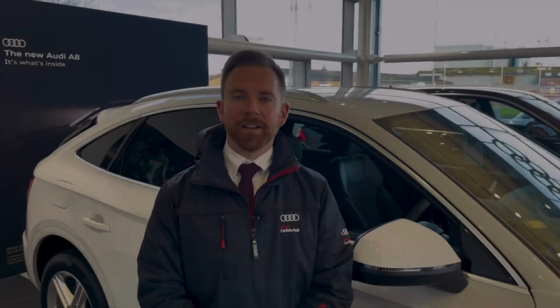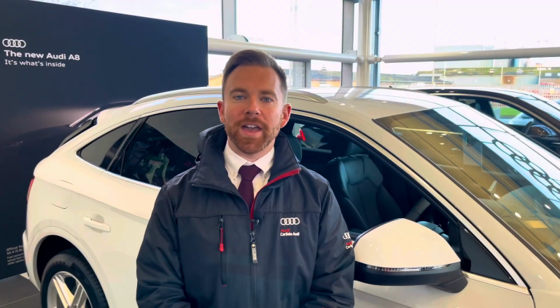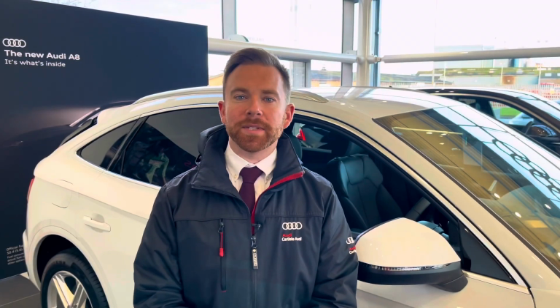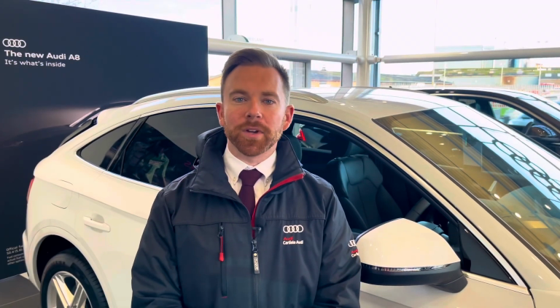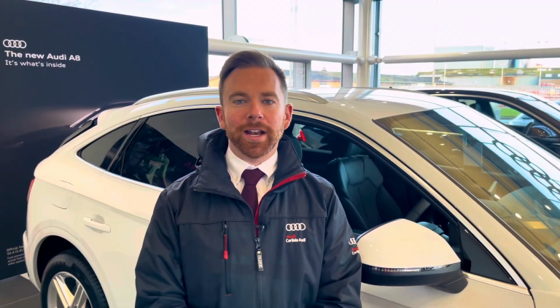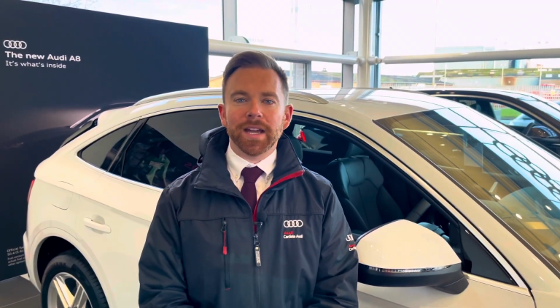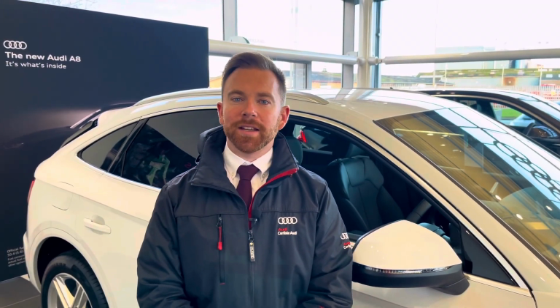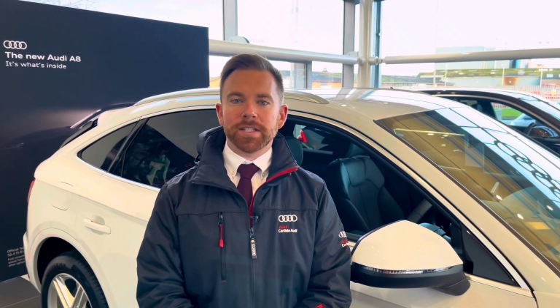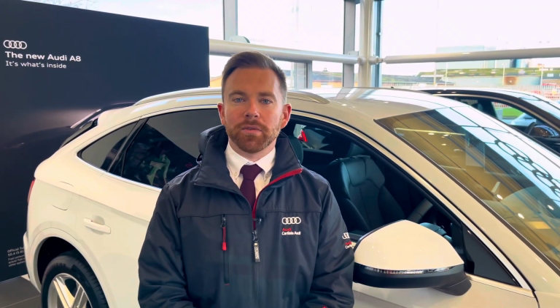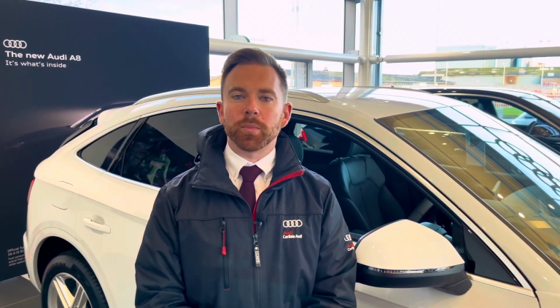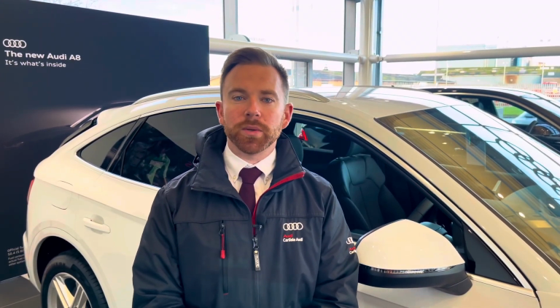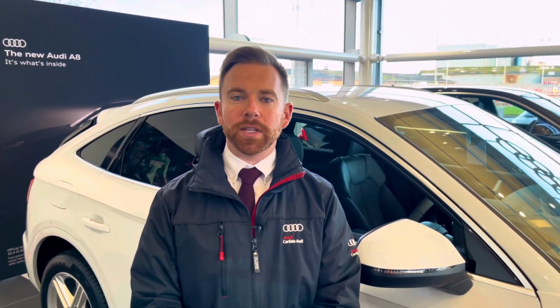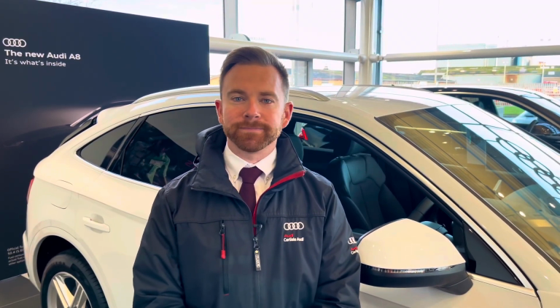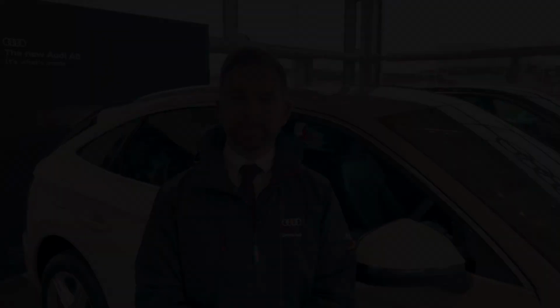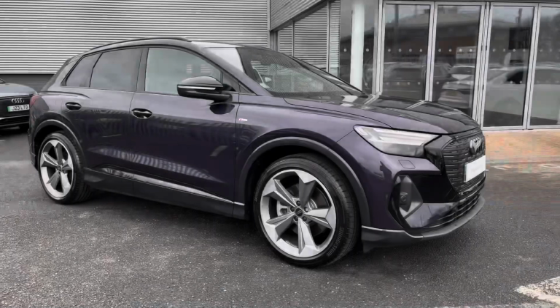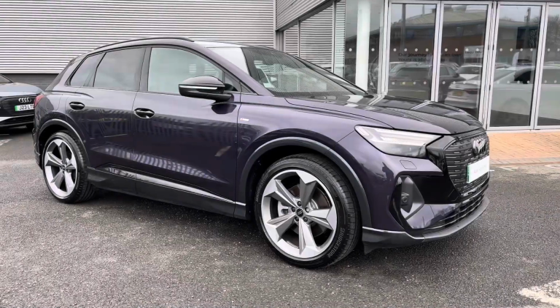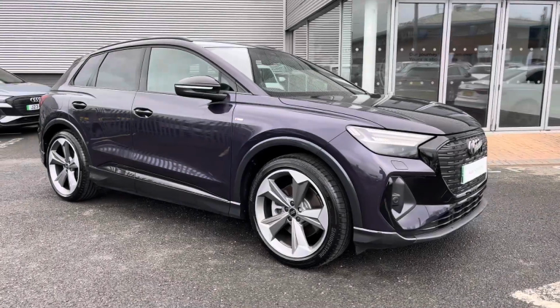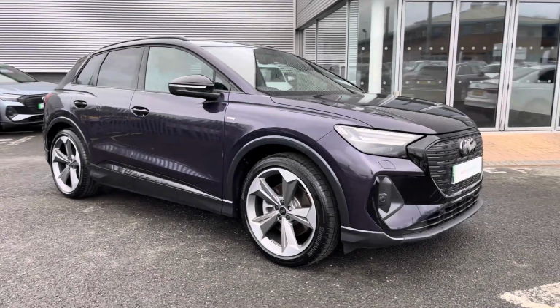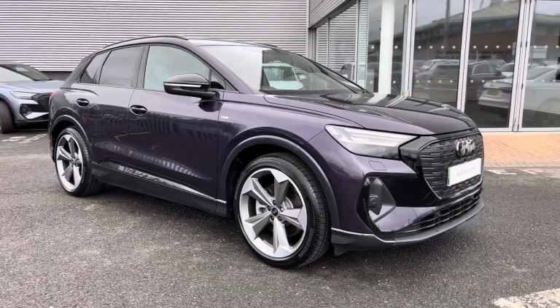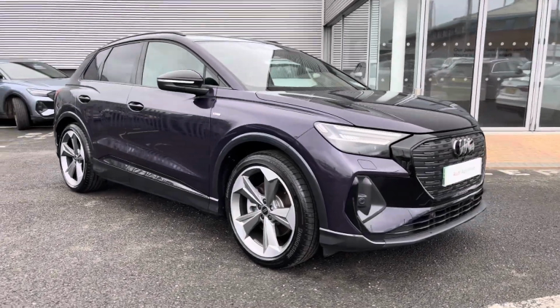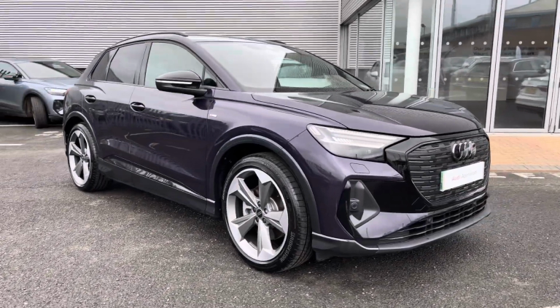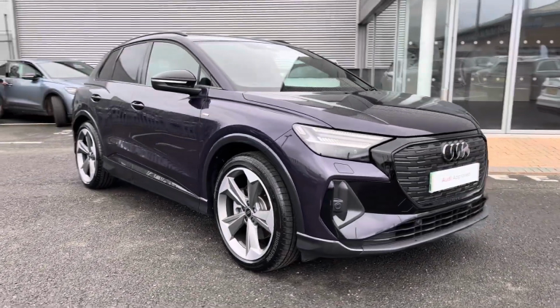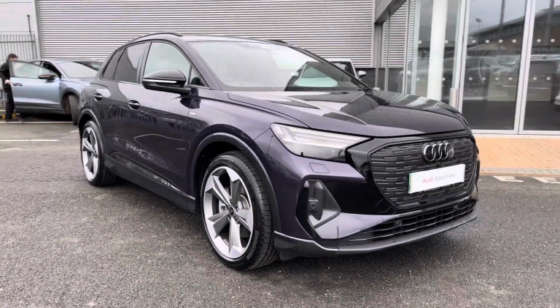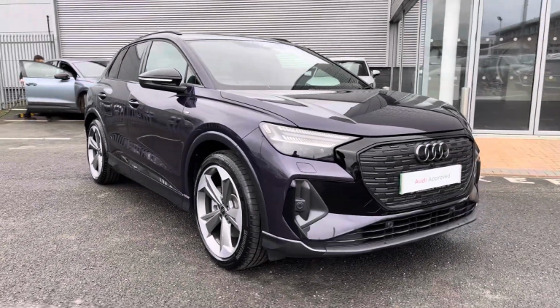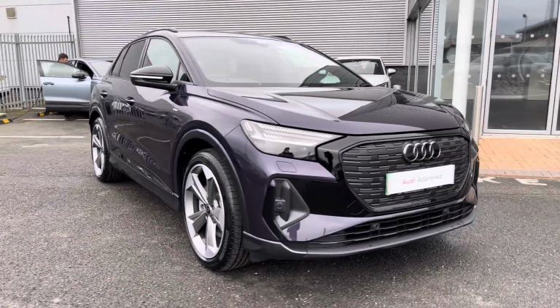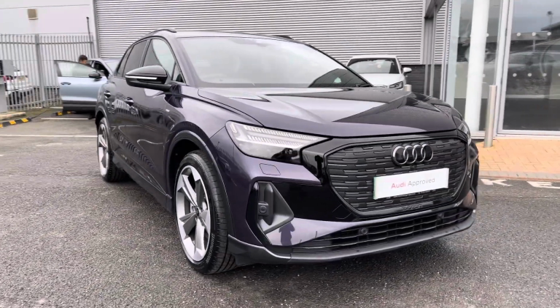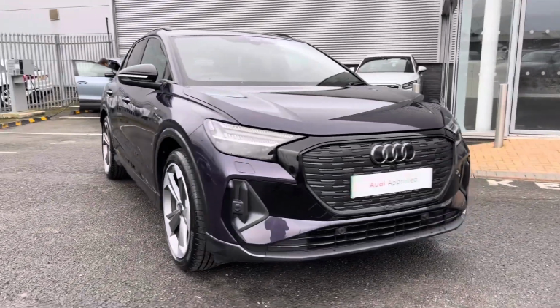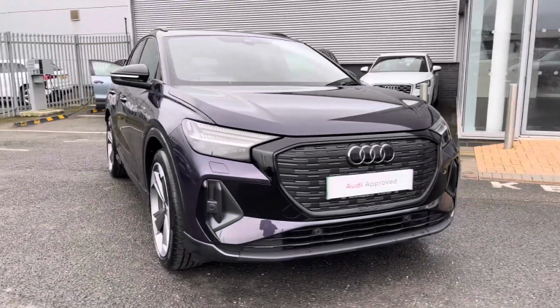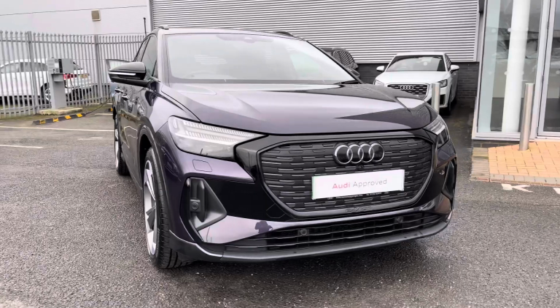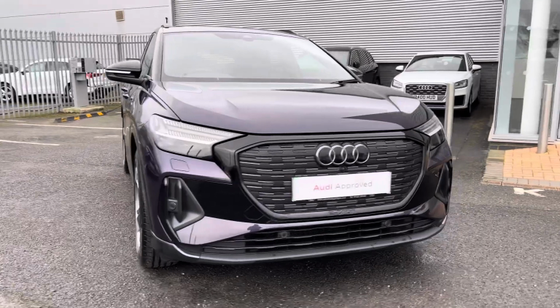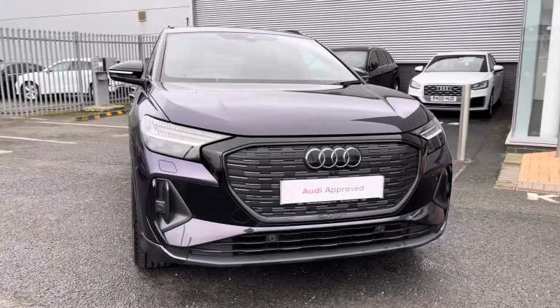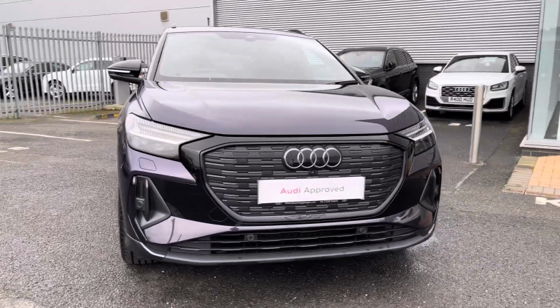Hi there, my name is Dan from Carlisle Audi and today I'll be taking you around some of our Audi previews. Here we have this beautiful example of the Q4 e-tron 40 Black Edition finished in the Aurora Violet metallic paintwork.